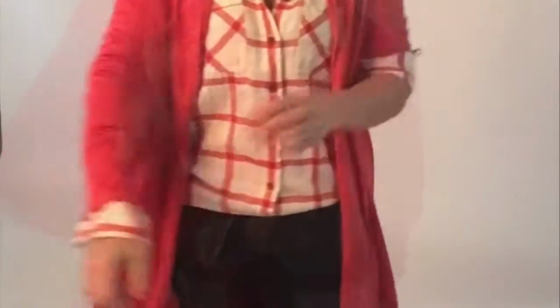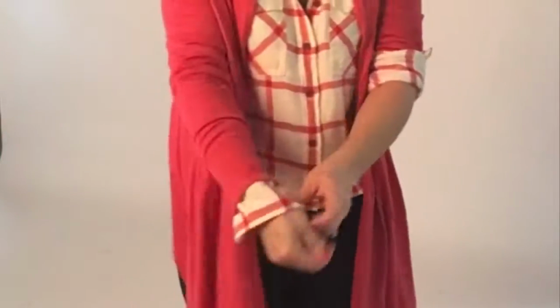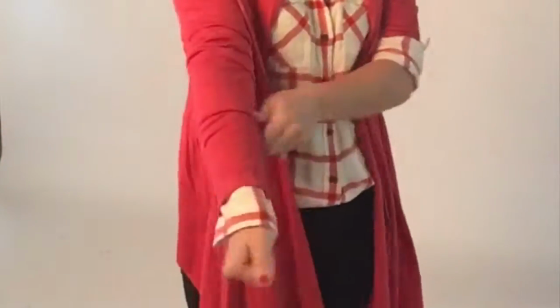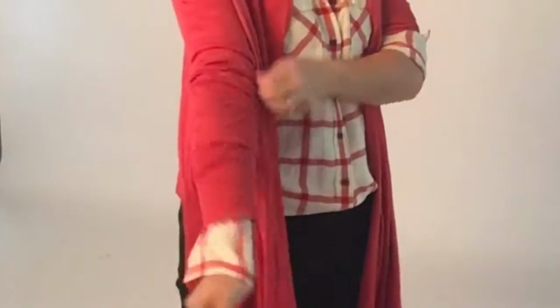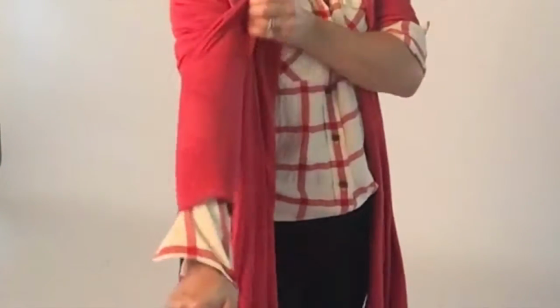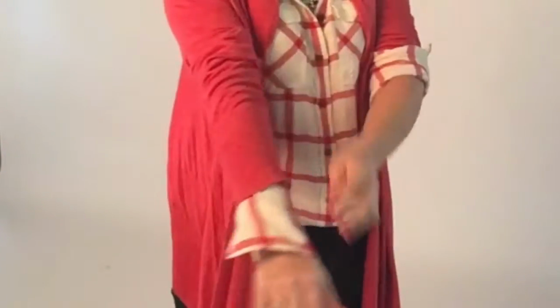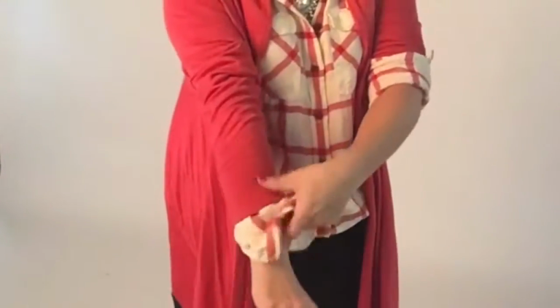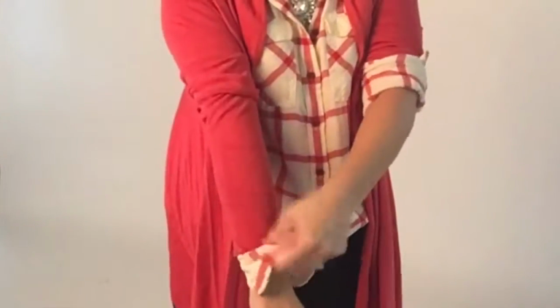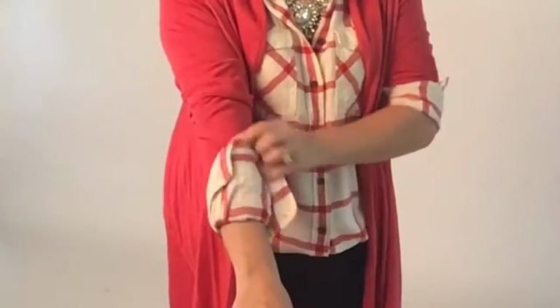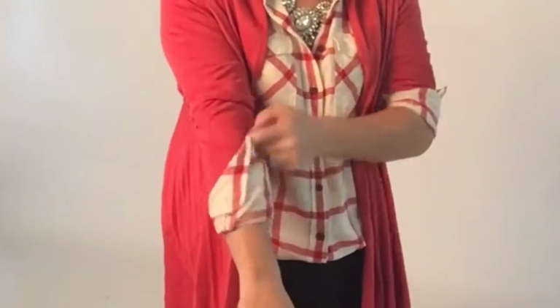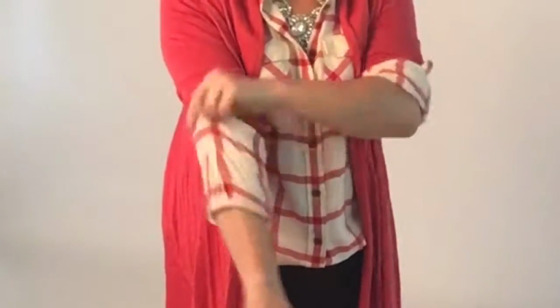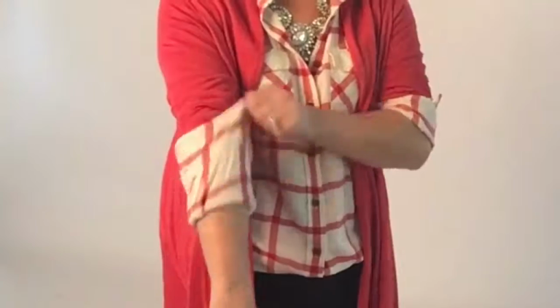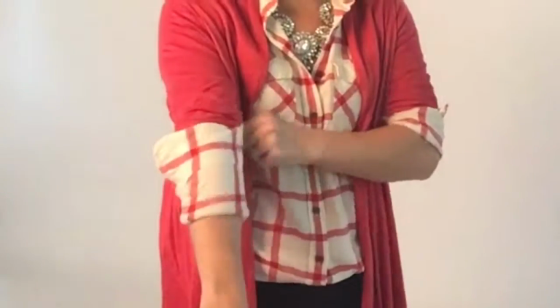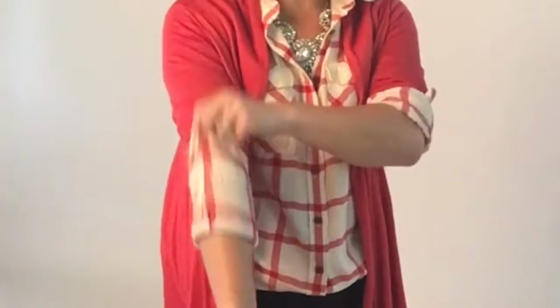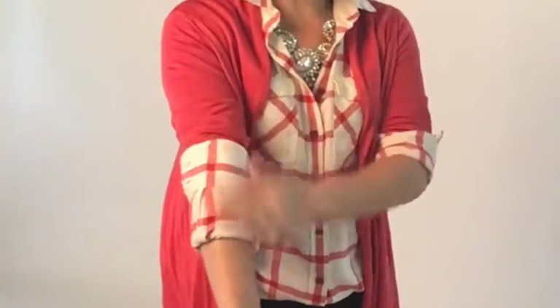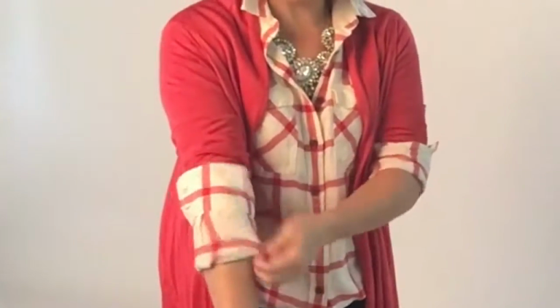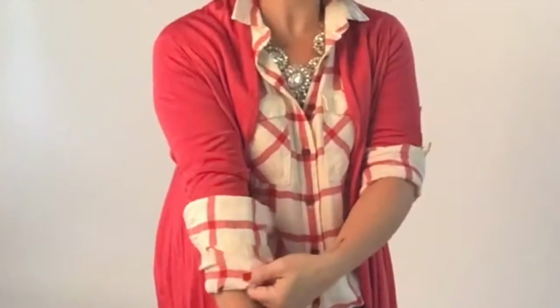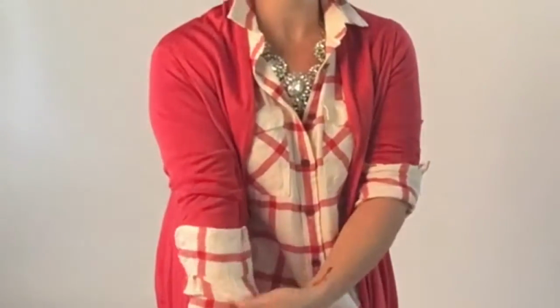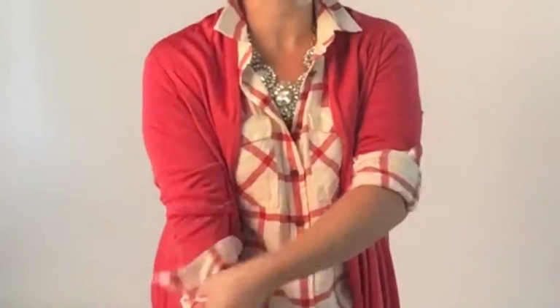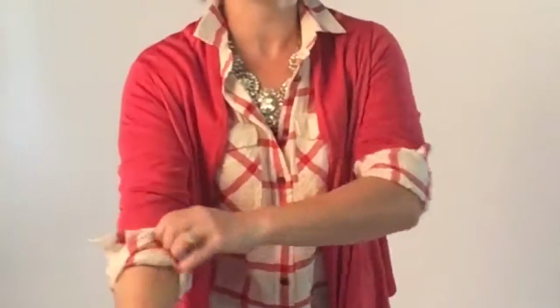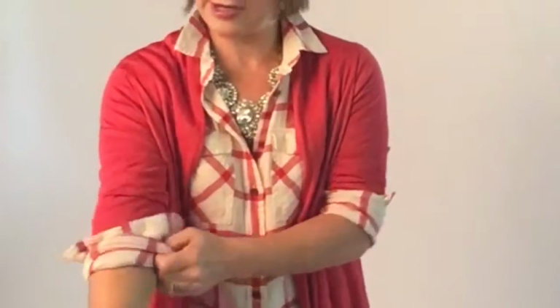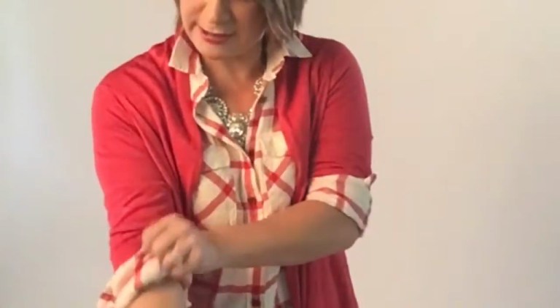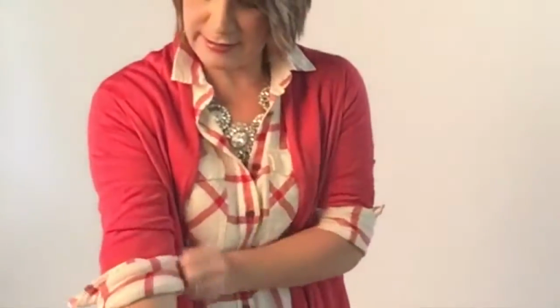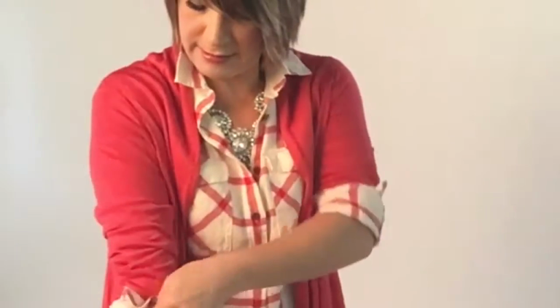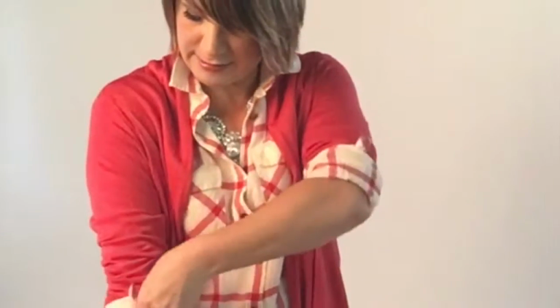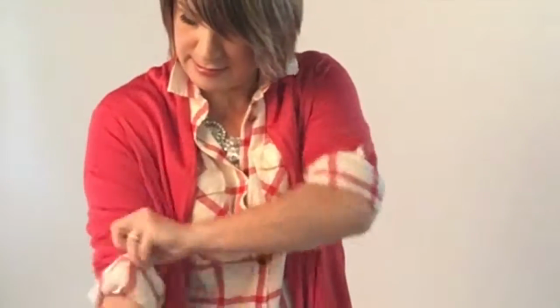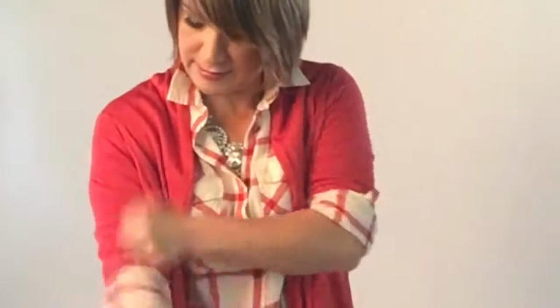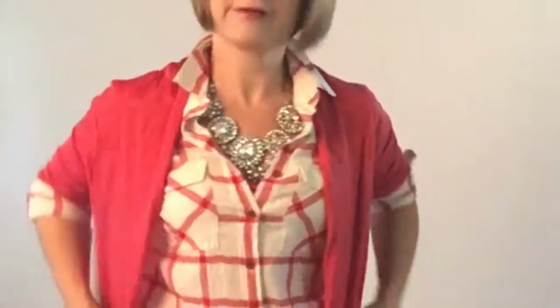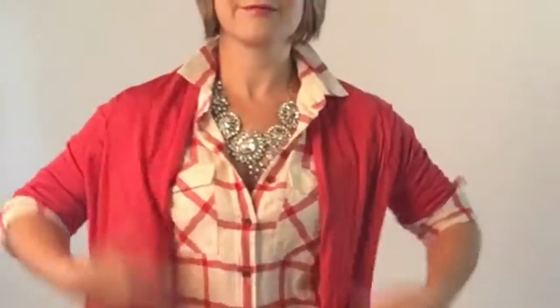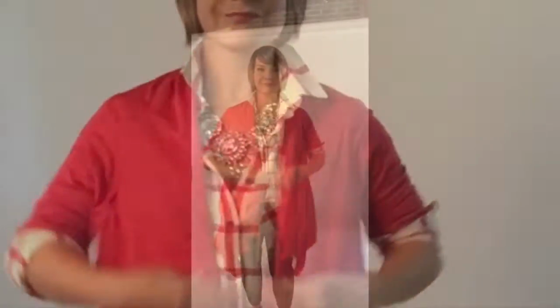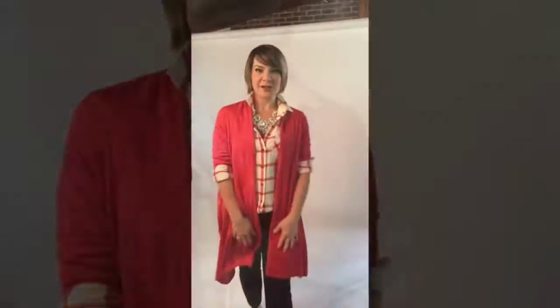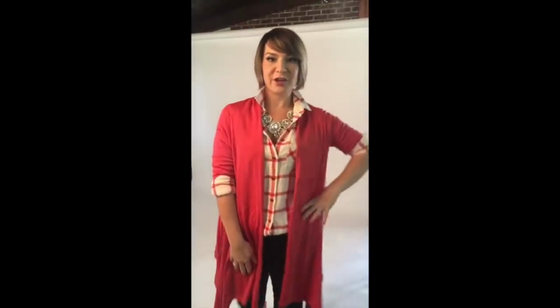We'll do this side too. Hold in your hand, pull this guy up, and wrap it further than you think you would, because you need to roll it twice with the fabric that's underneath — the layer underneath. There you go.